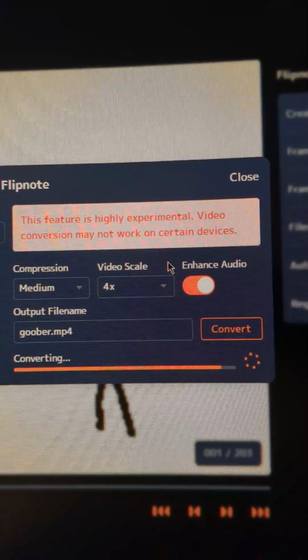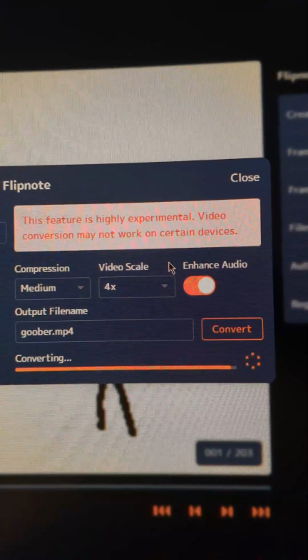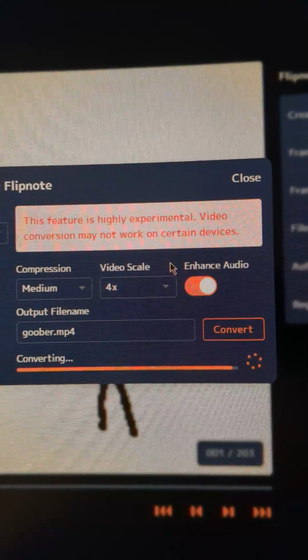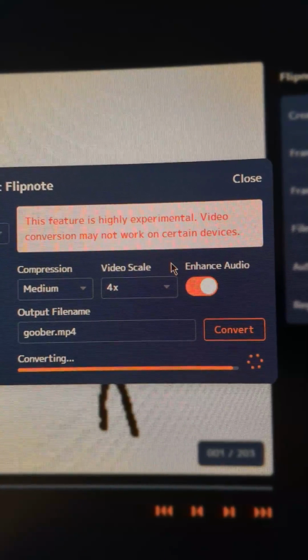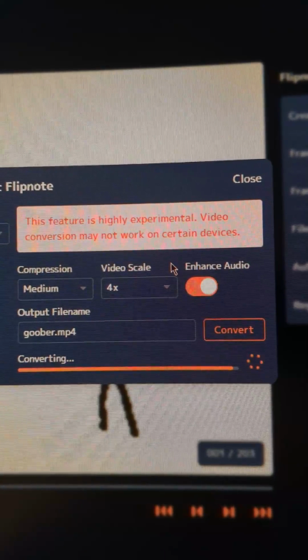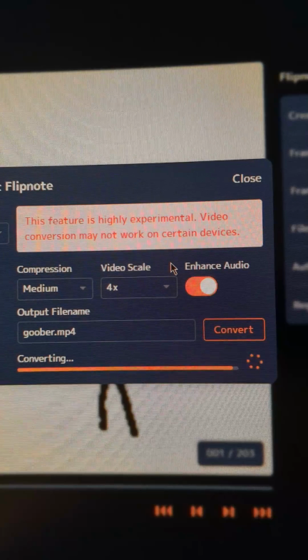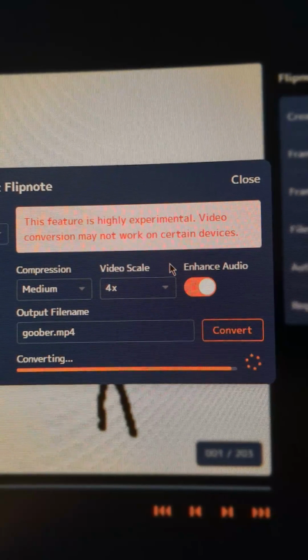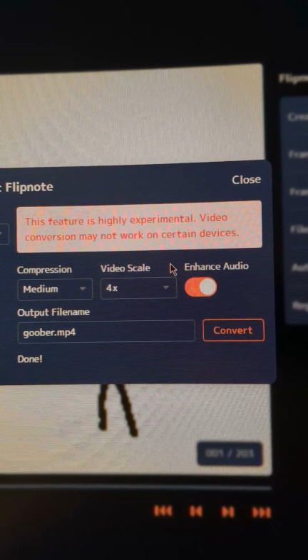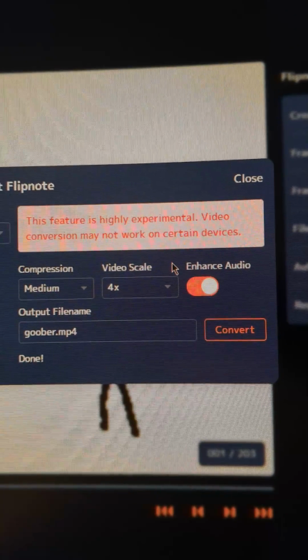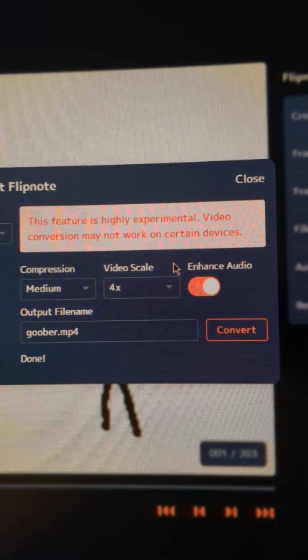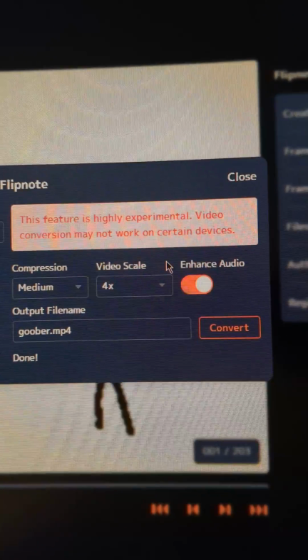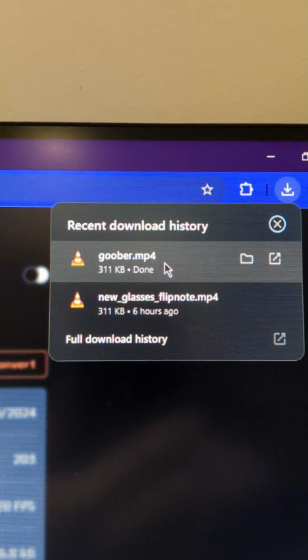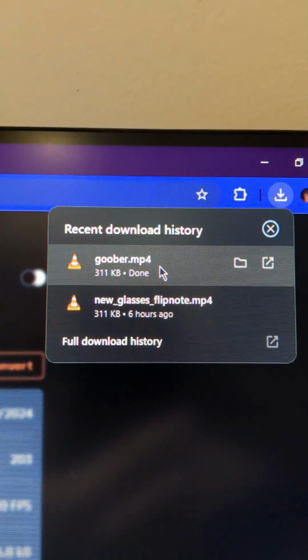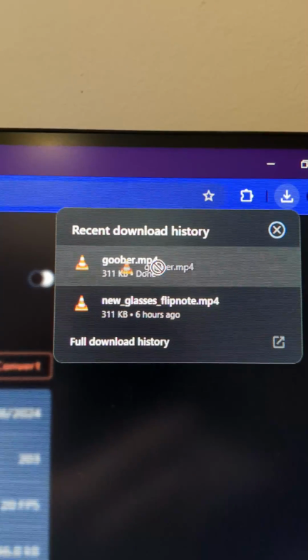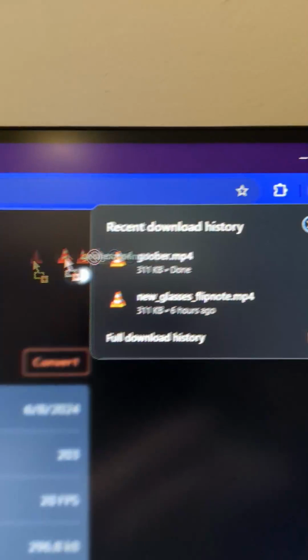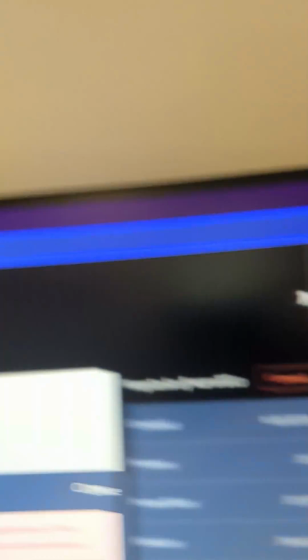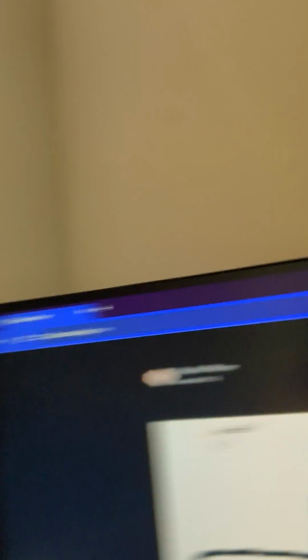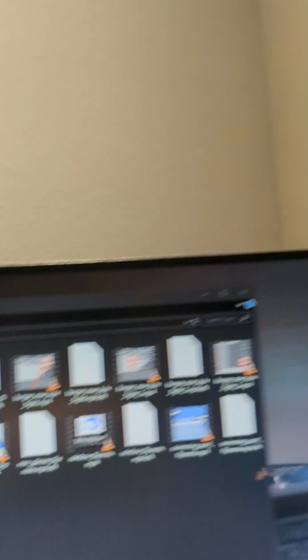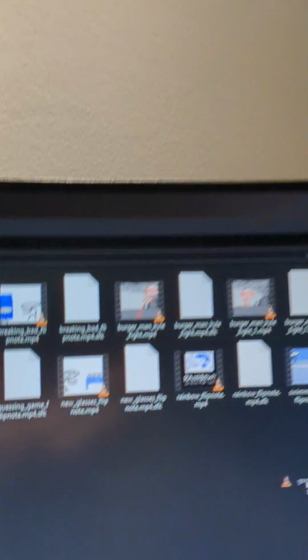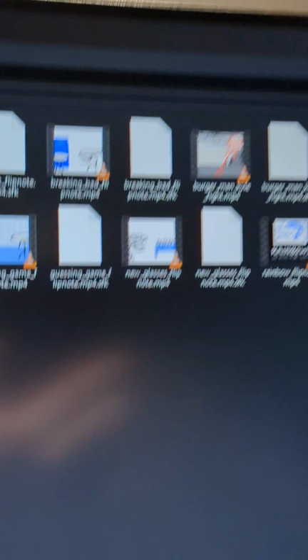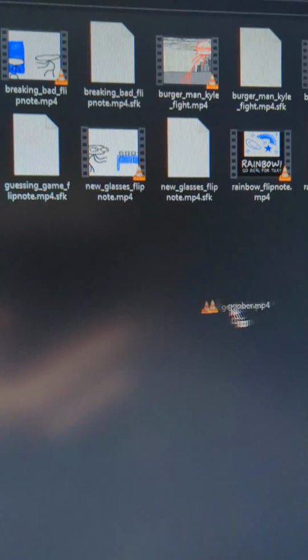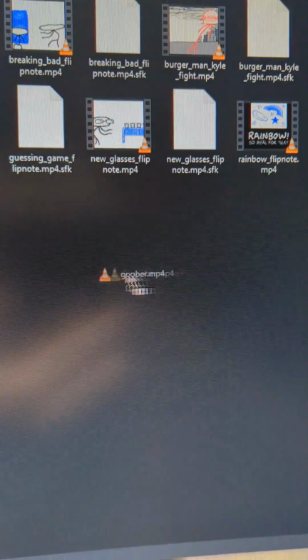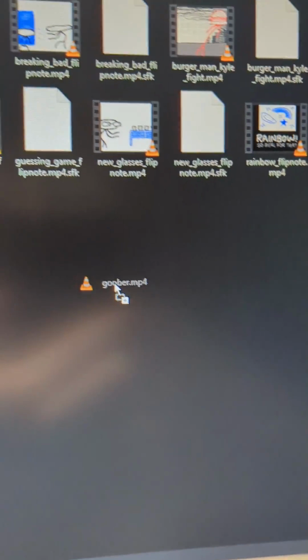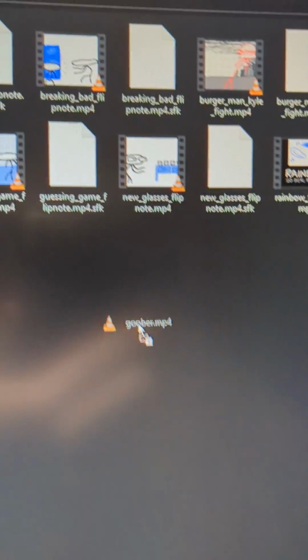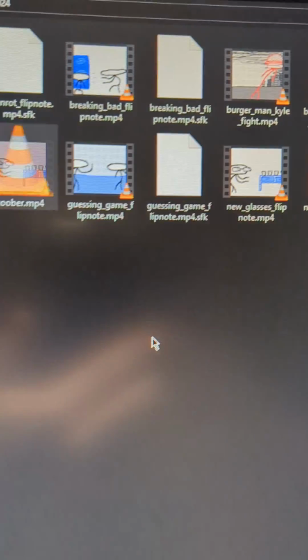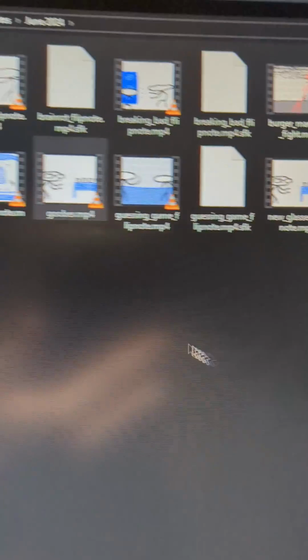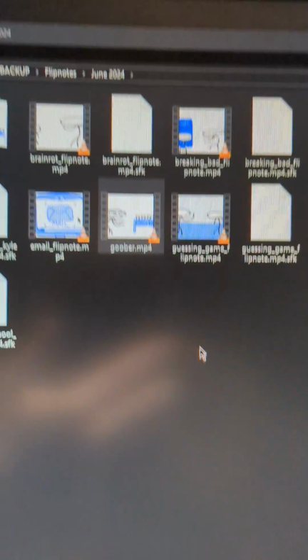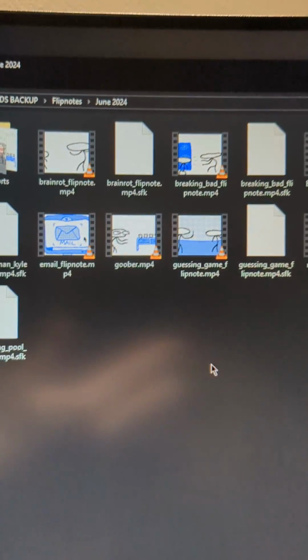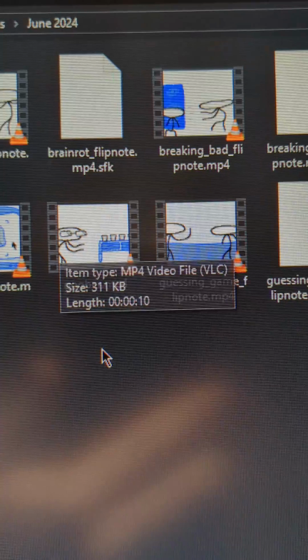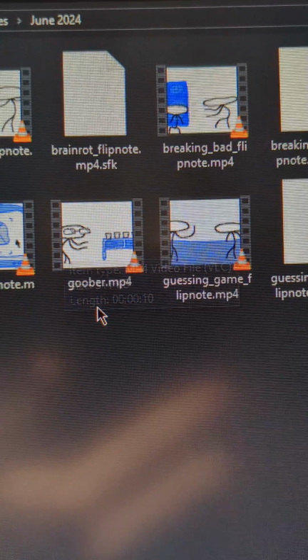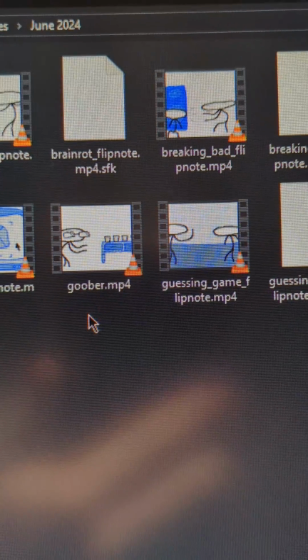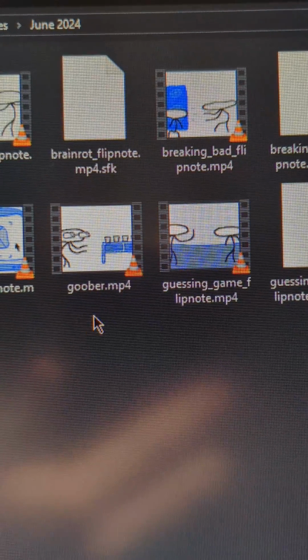Most animations will only take a few seconds to finish. And you can see it's done — our video is ready, and we drag it over into wherever you want to put it. This is just my Flipnote folder. And now you're good to go!